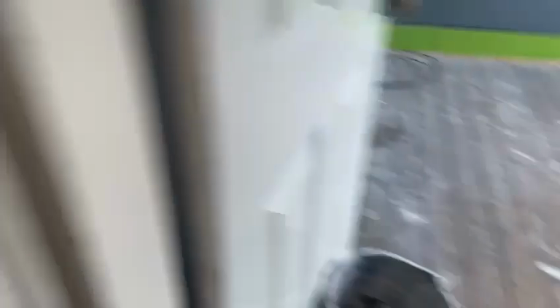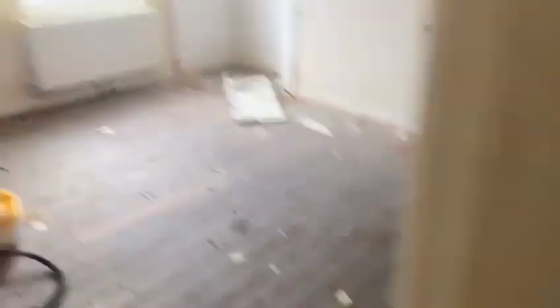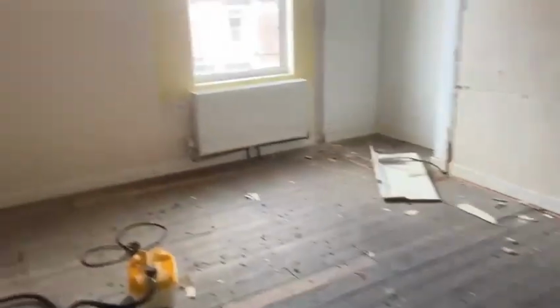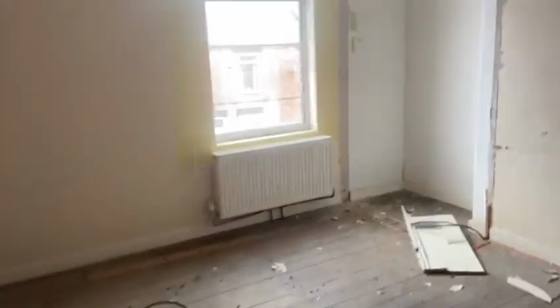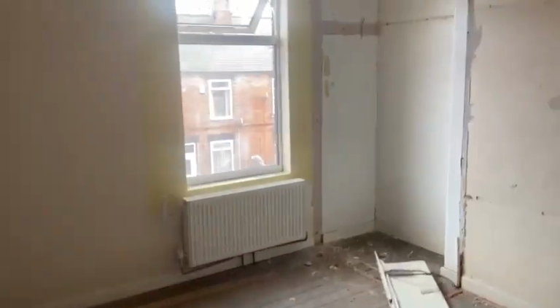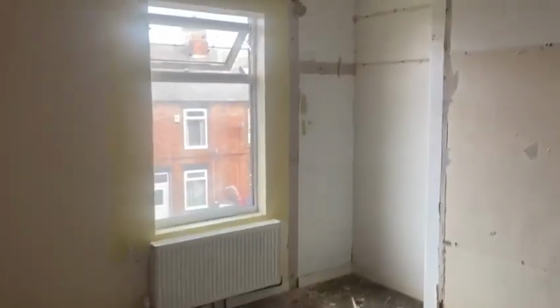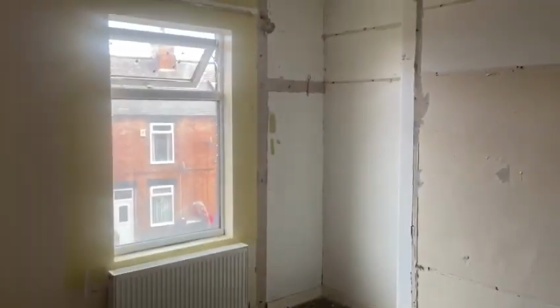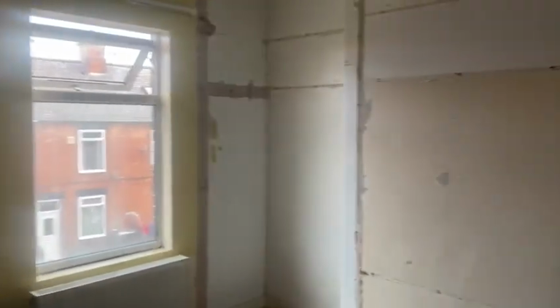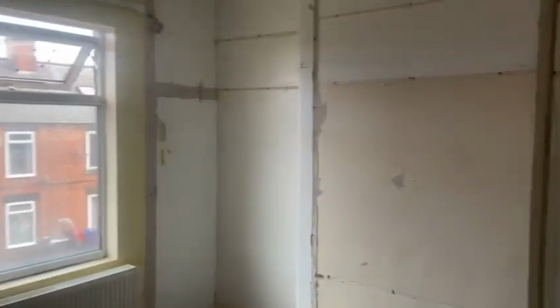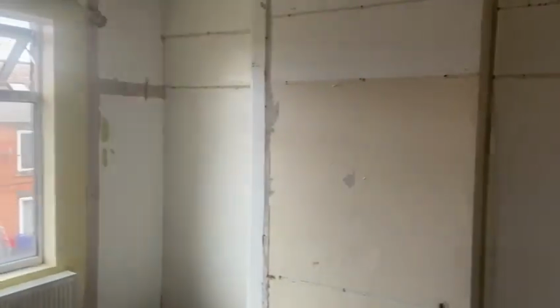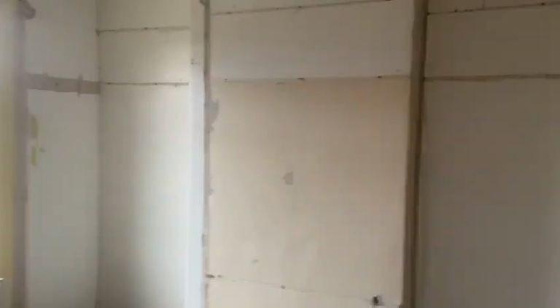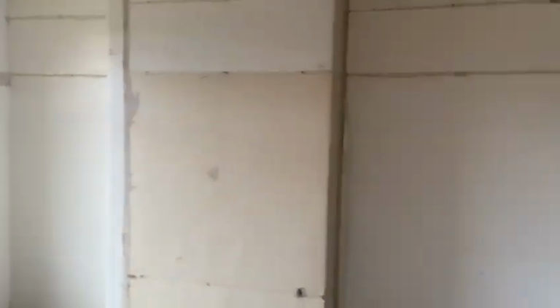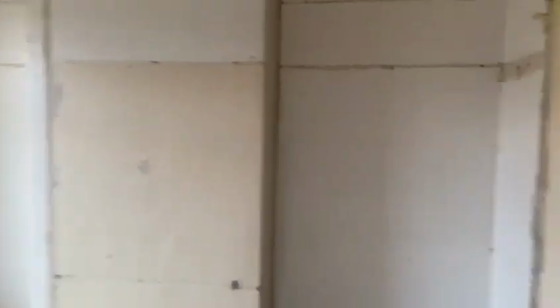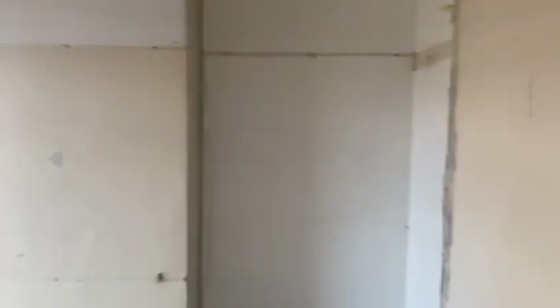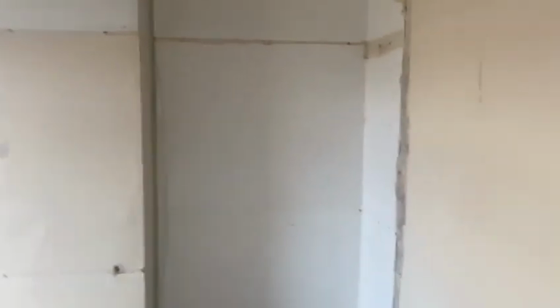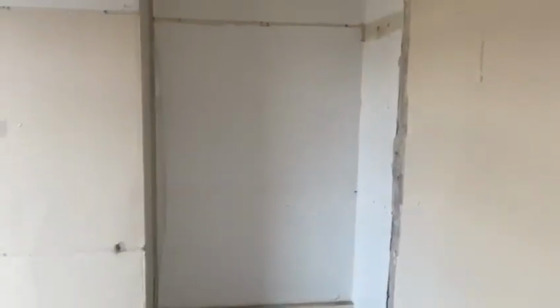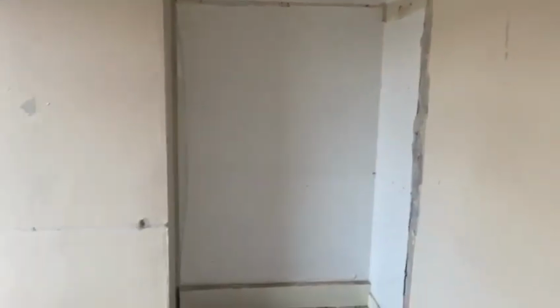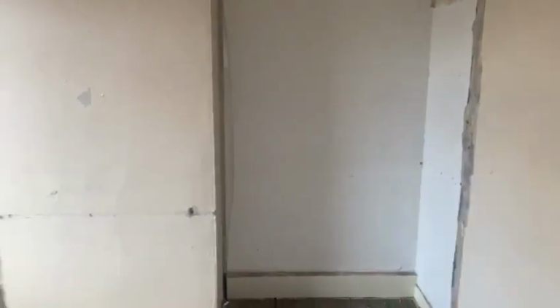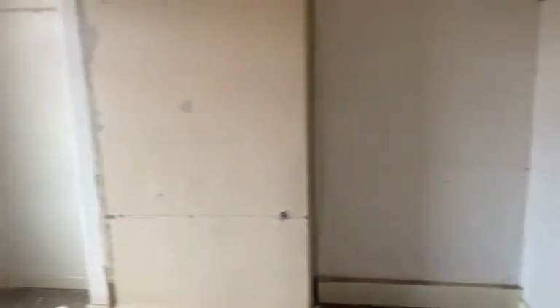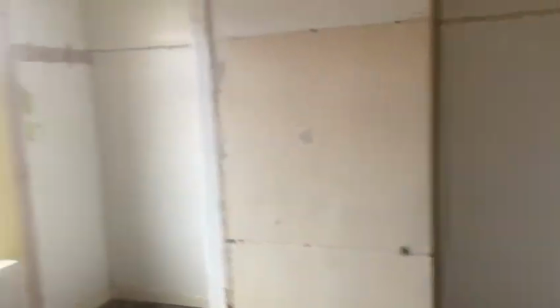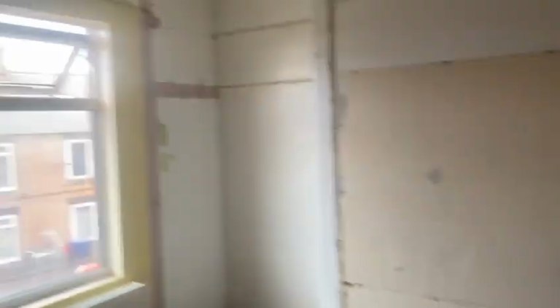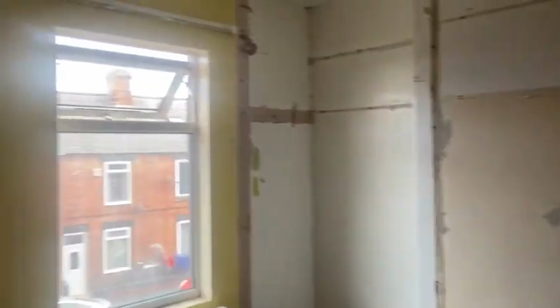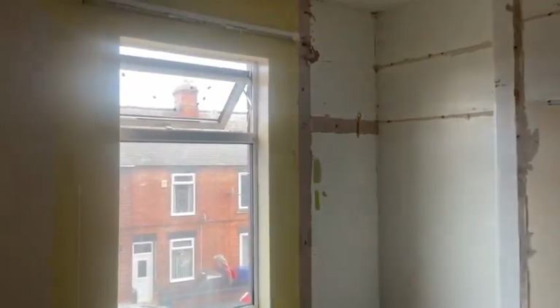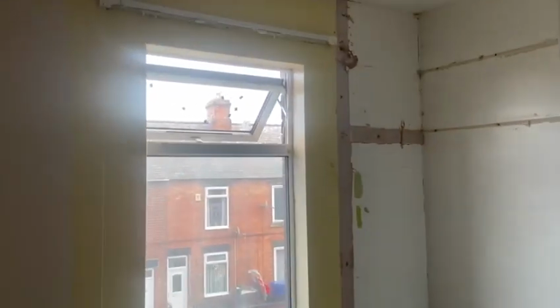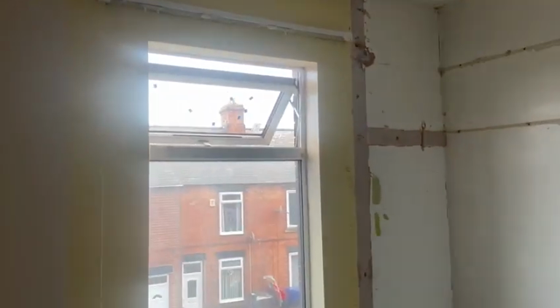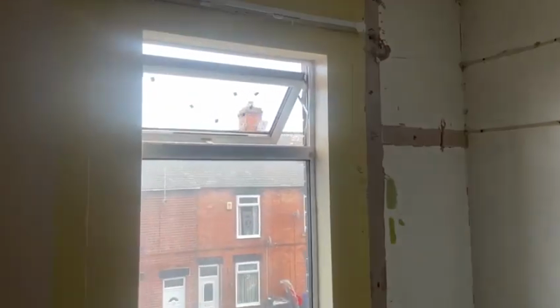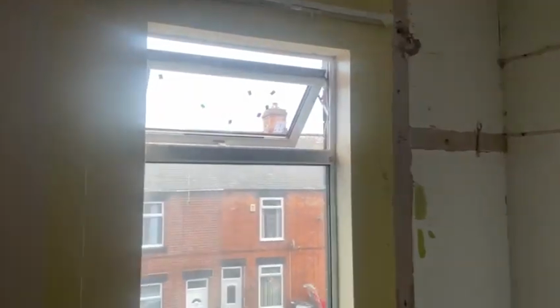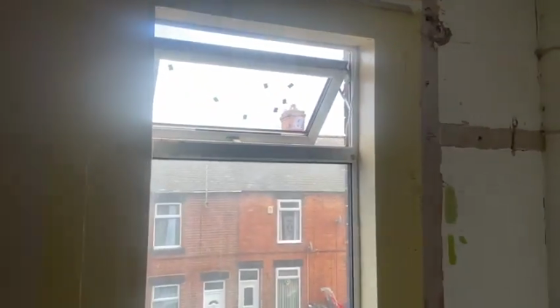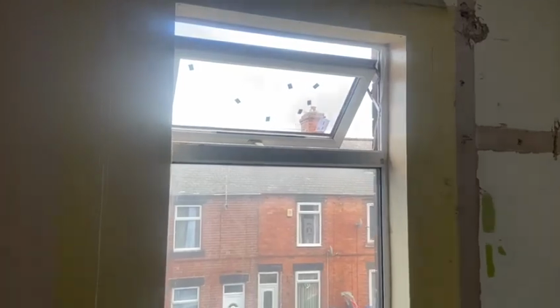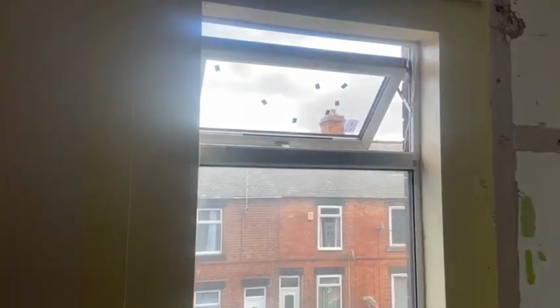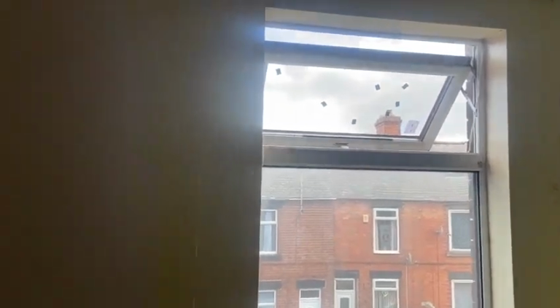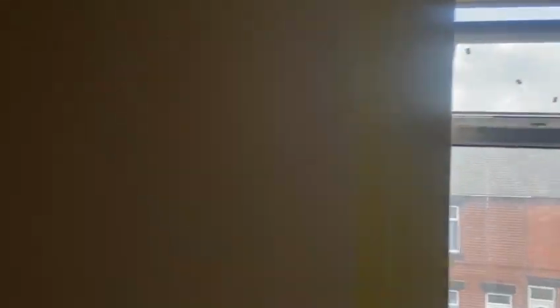Front bedroom — wardrobe ripped out, ready to be made good, ready for the decorators. Windows: the glass replaced in the bedroom window.